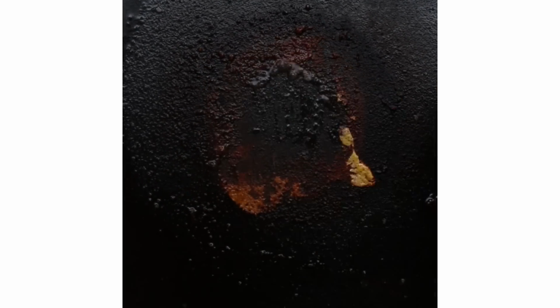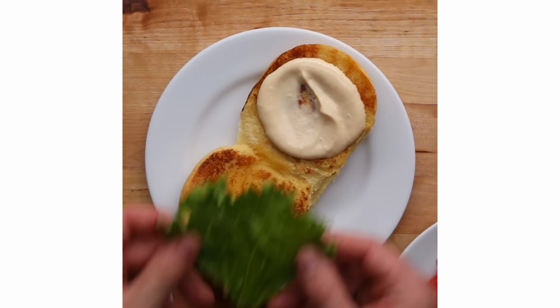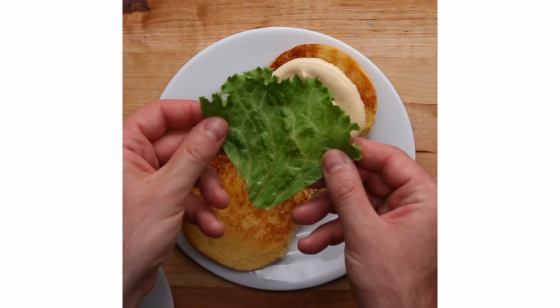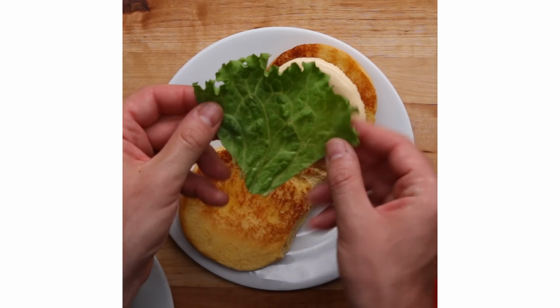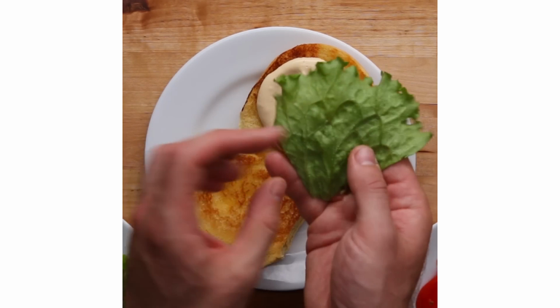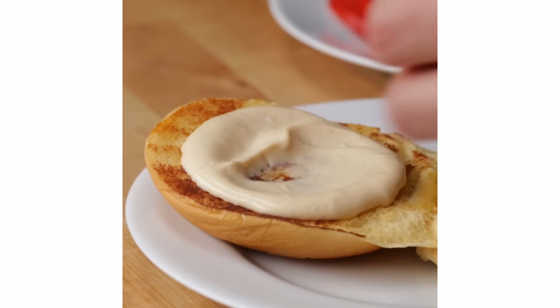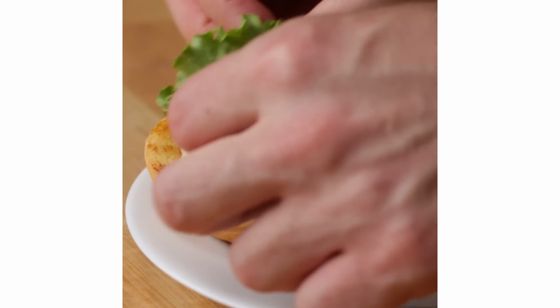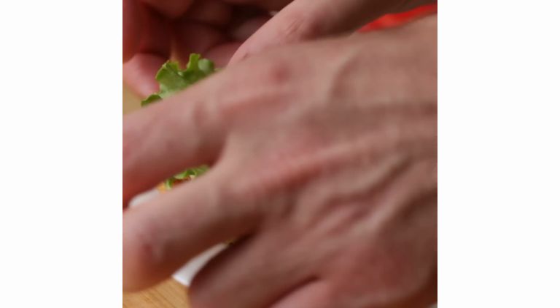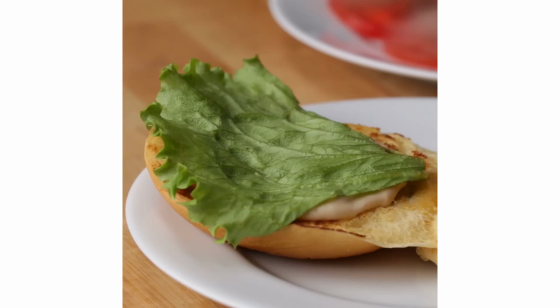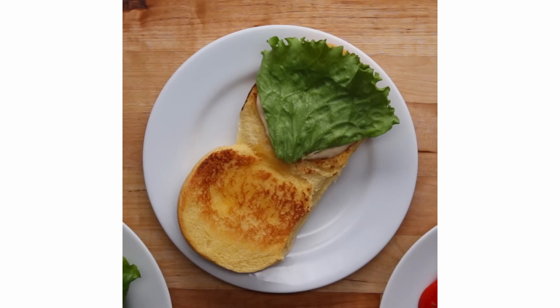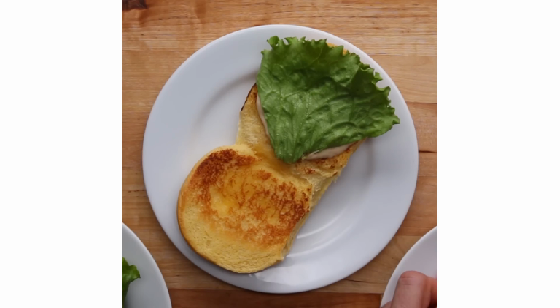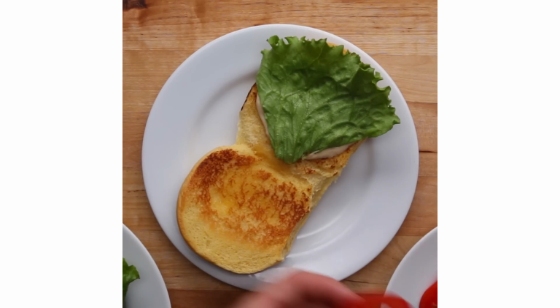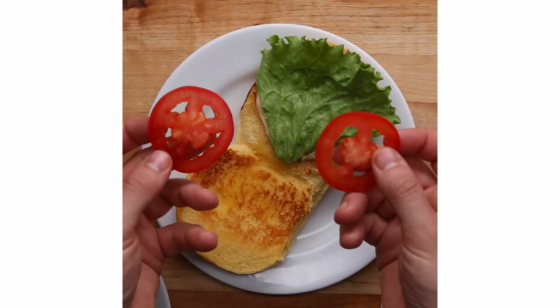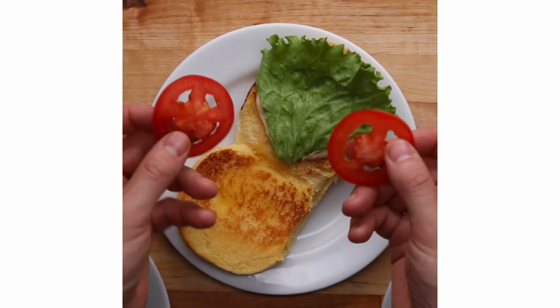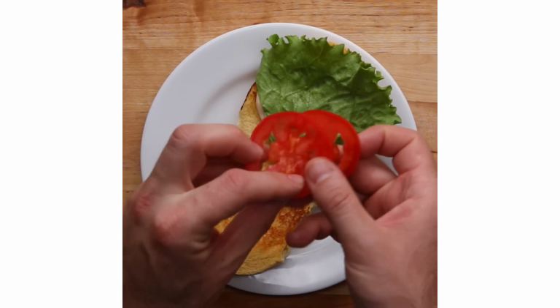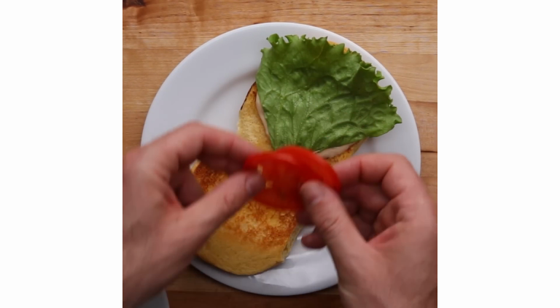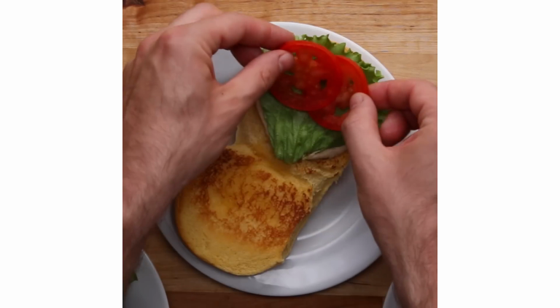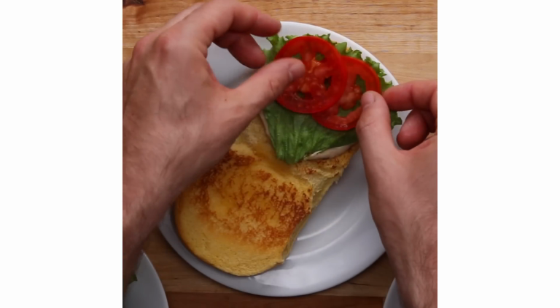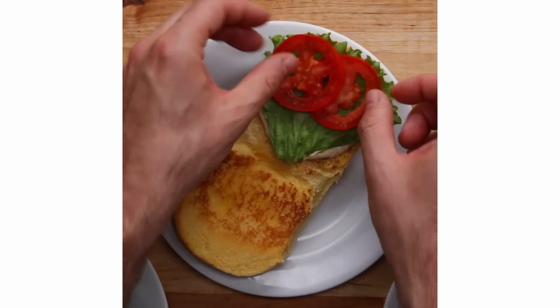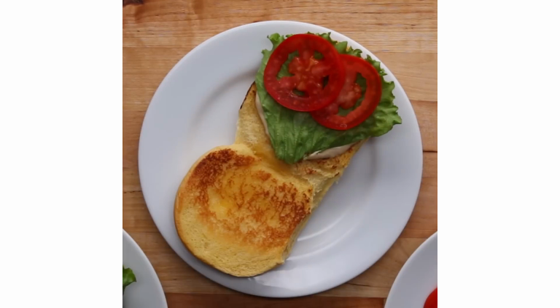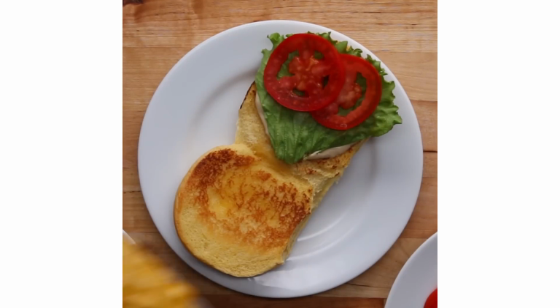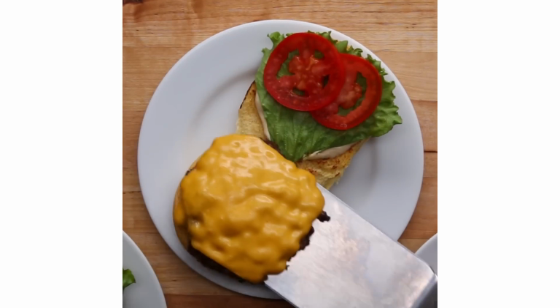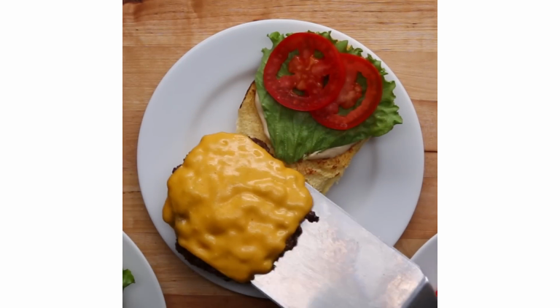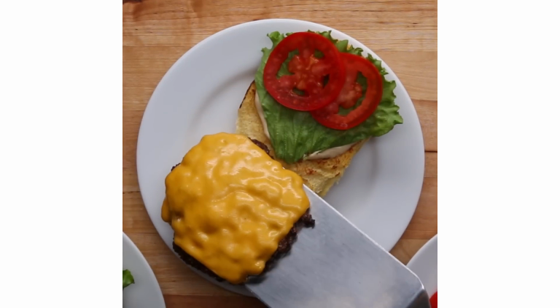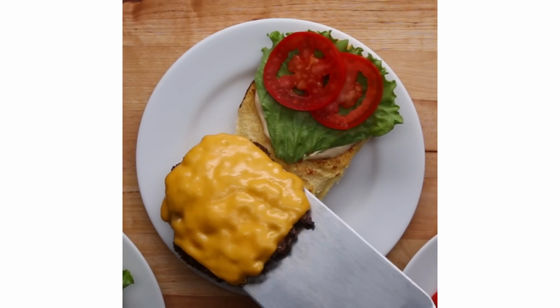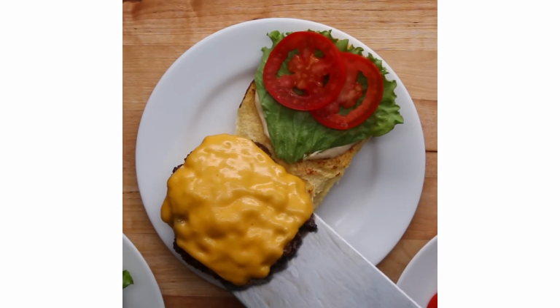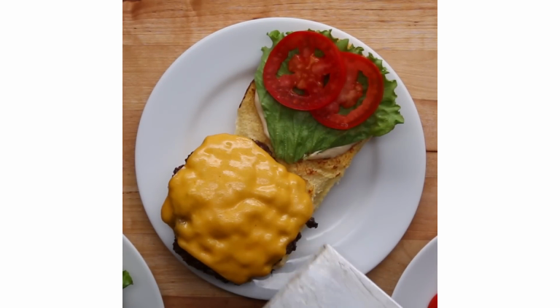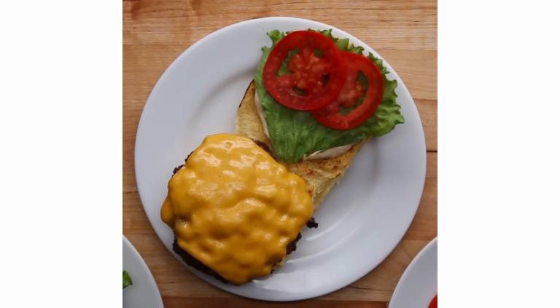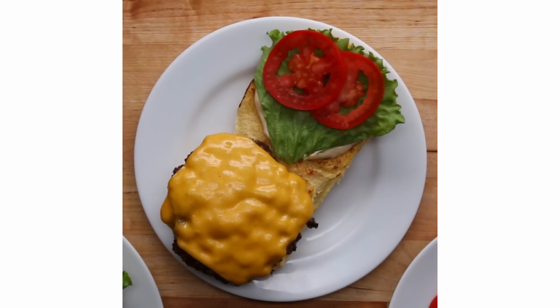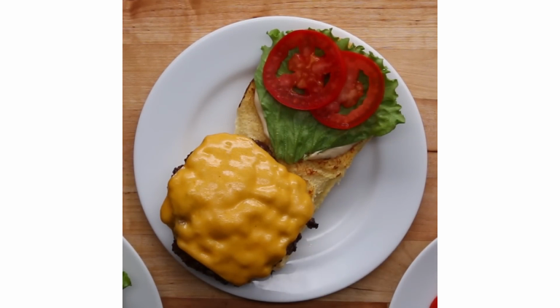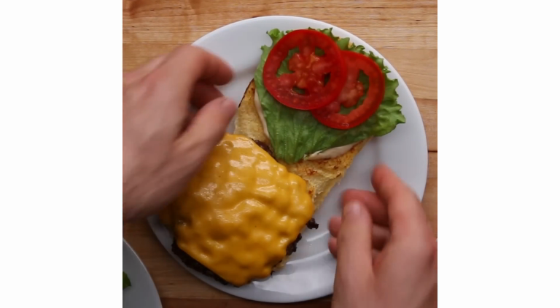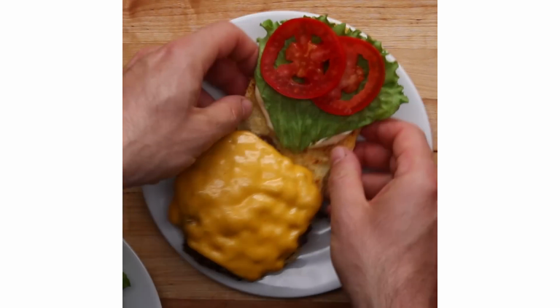I actually went to Shake Shack for an interview, and to be honest, I did not want to take that job. I wanted to keep going the fine dining route because I kept thinking about a teacher I had in high school. He said, if you don't buckle down and study, you're going to wind up flipping hamburgers.